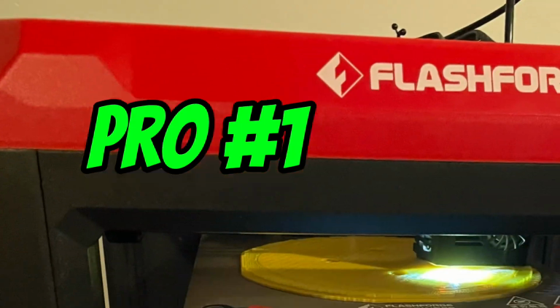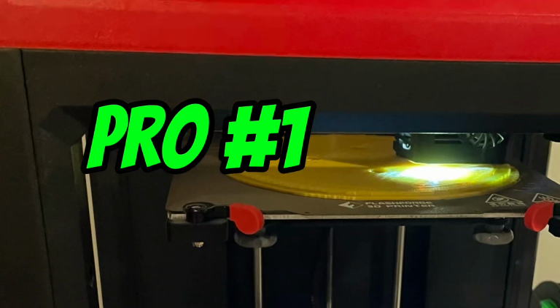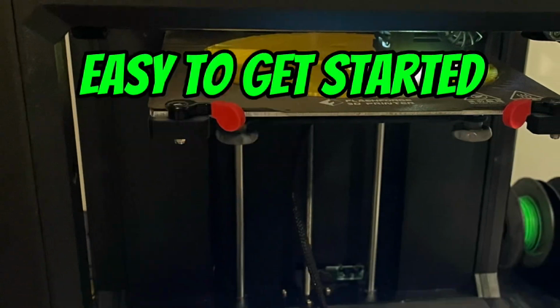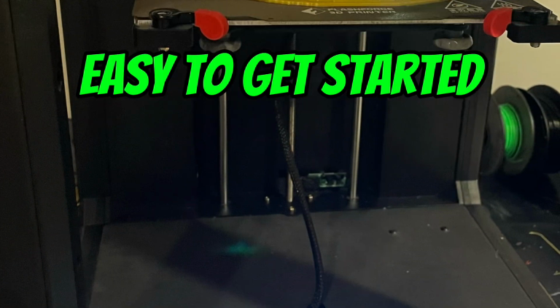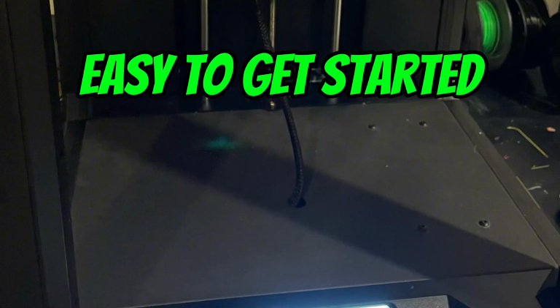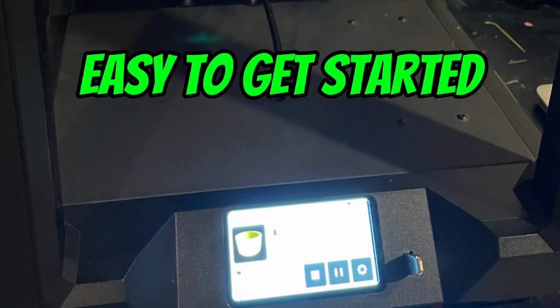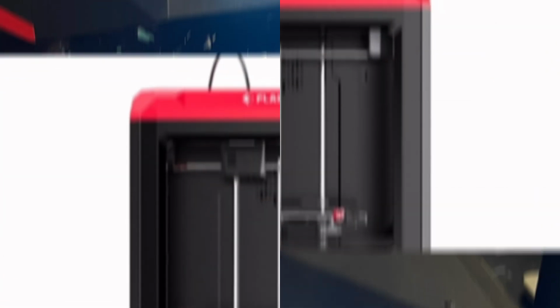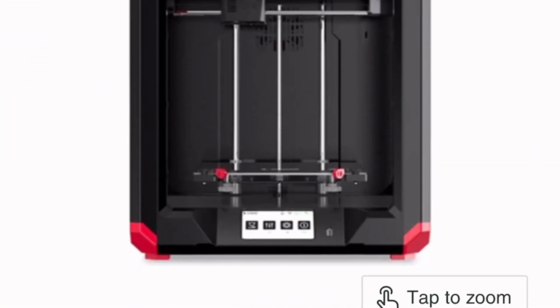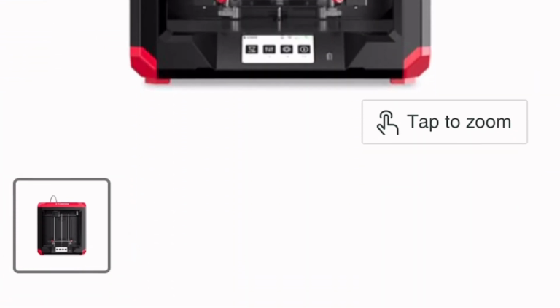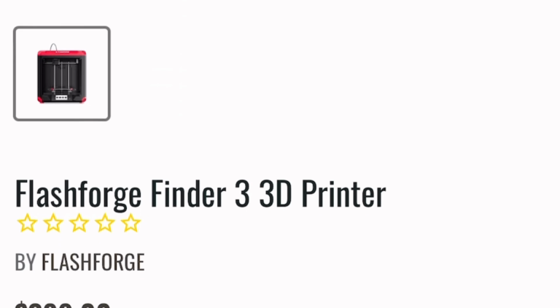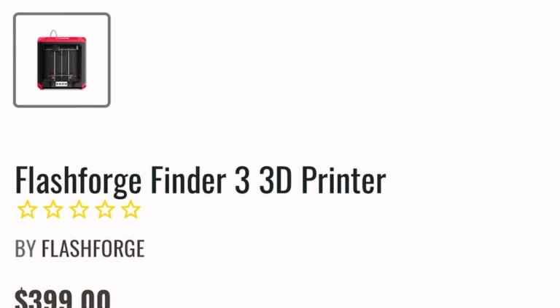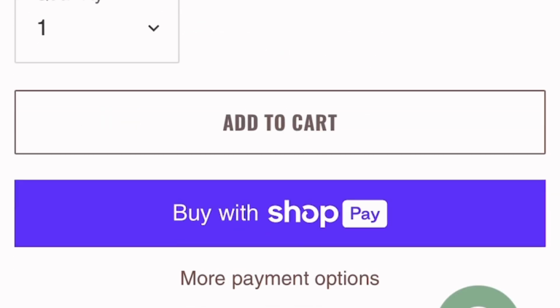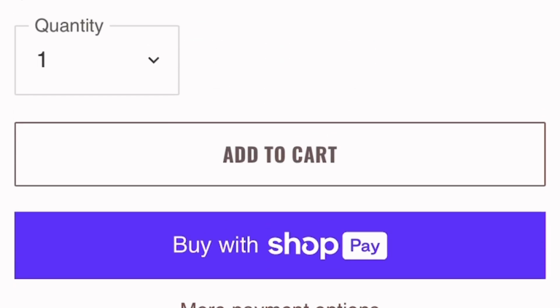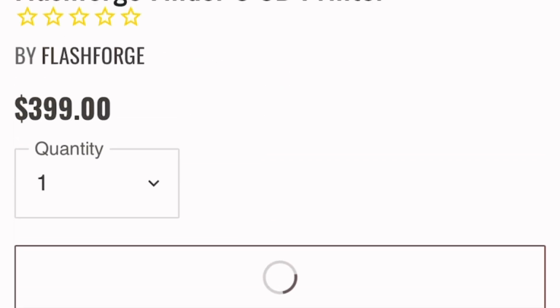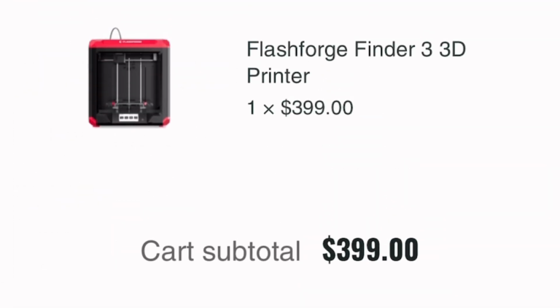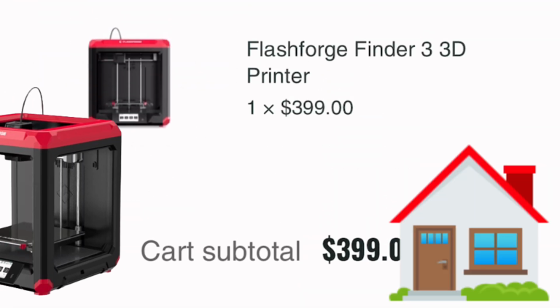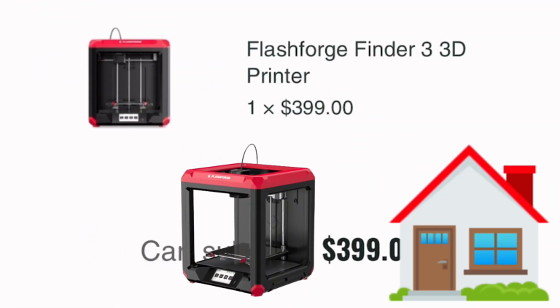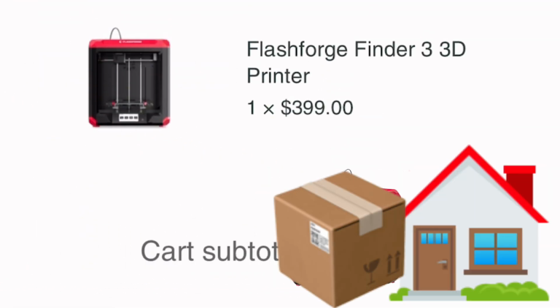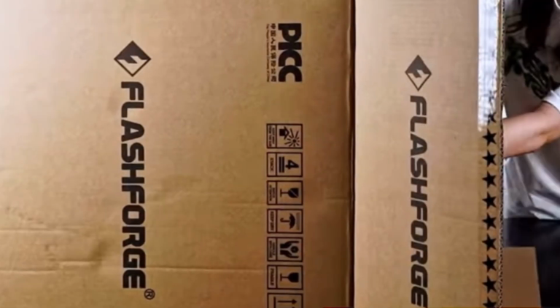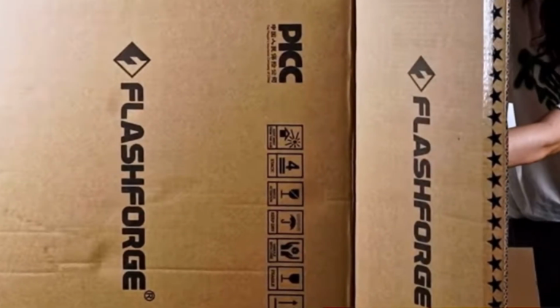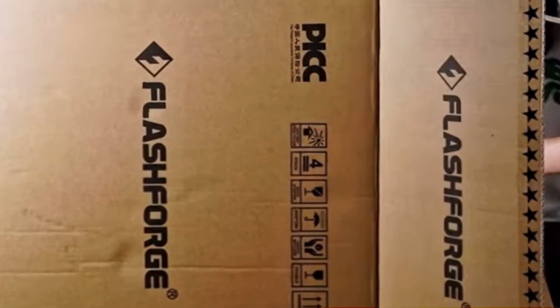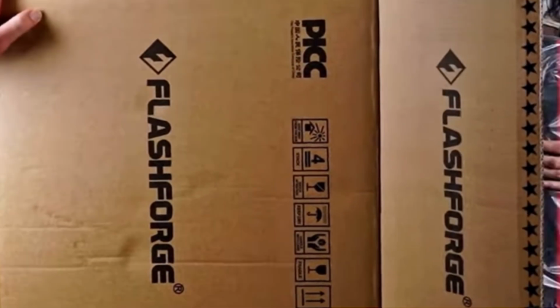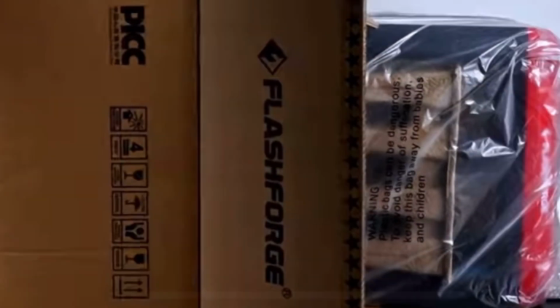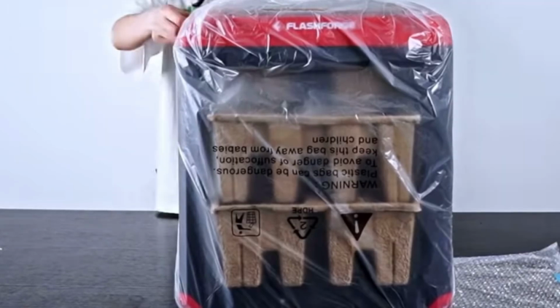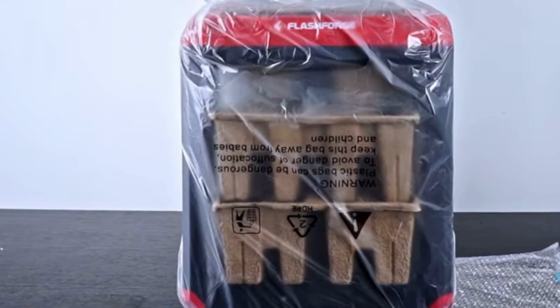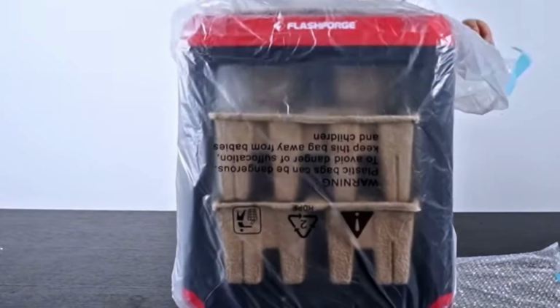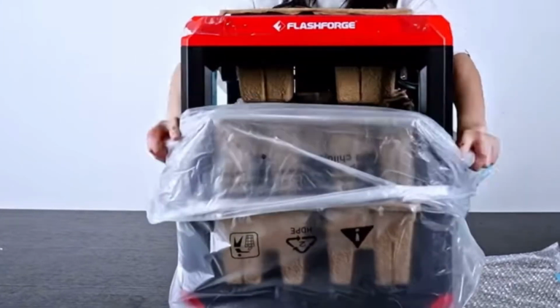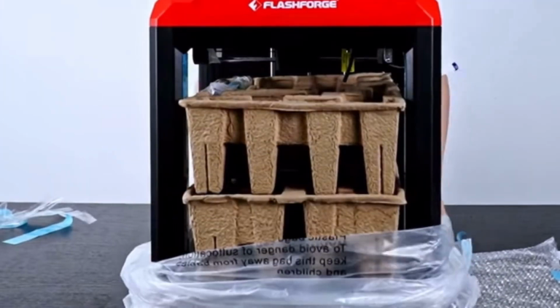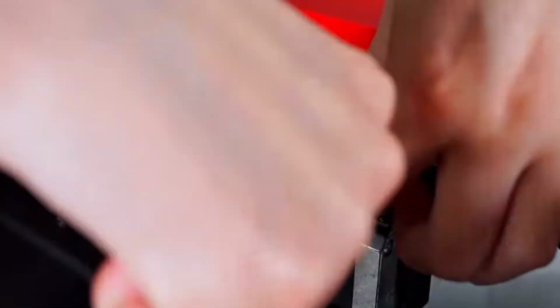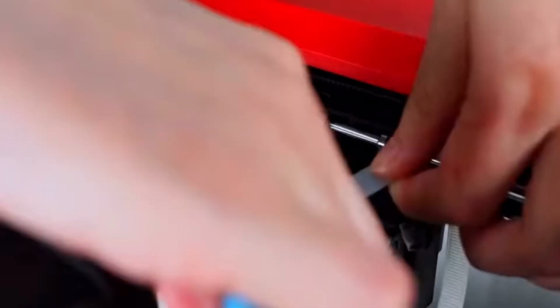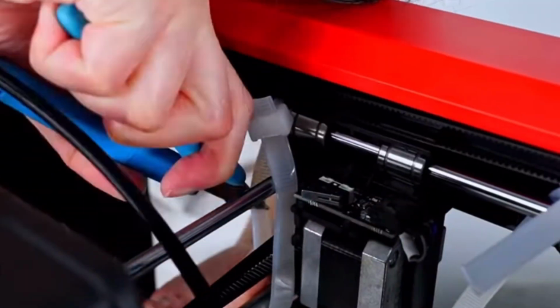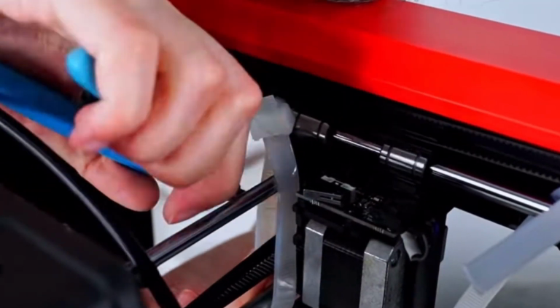Pro number one: it's easy to get started. You can literally just buy this printer online and it'll ship to your house in a cardboard box, and all you have to do is take off some plastic and cut some zip ties, and then it's unboxed.